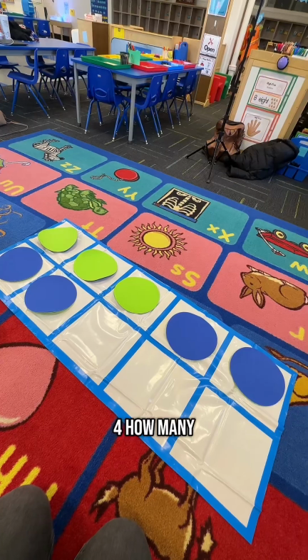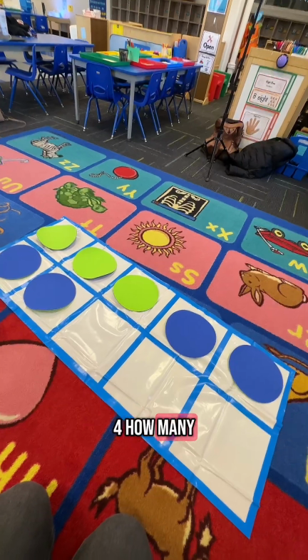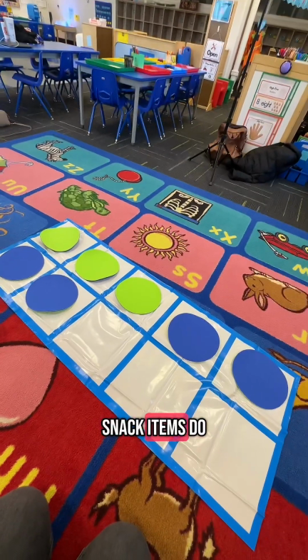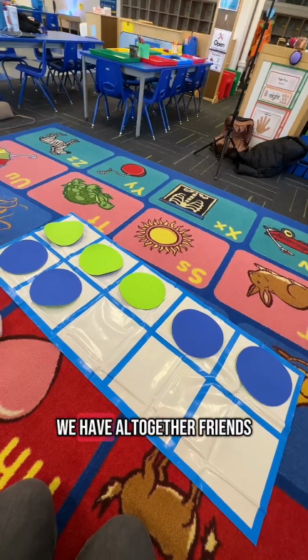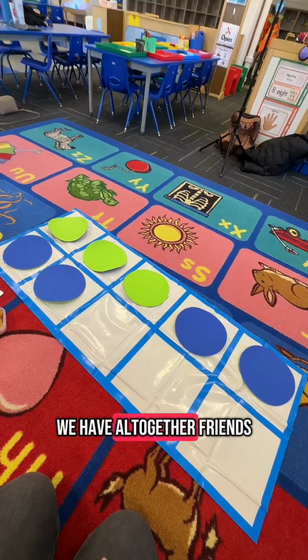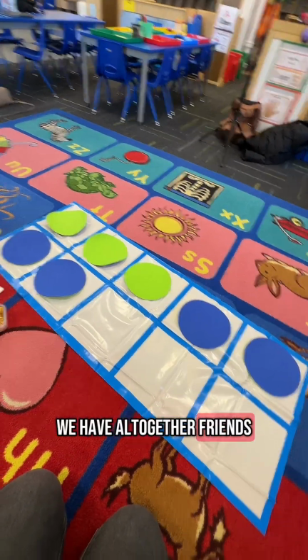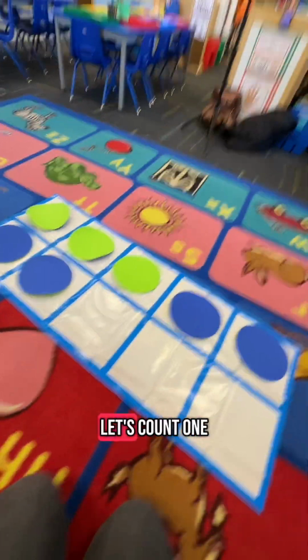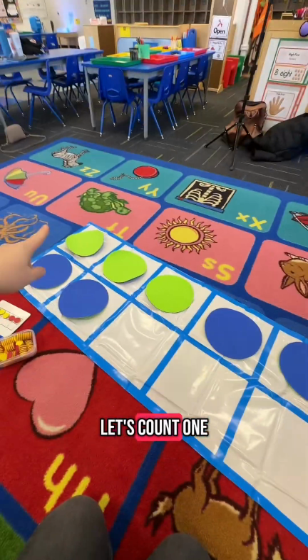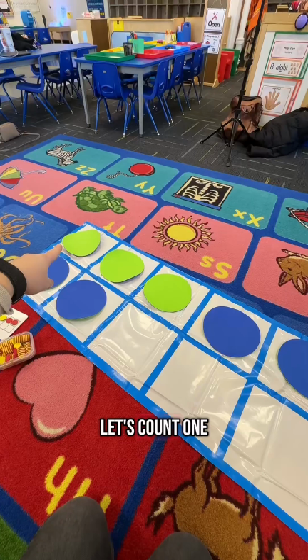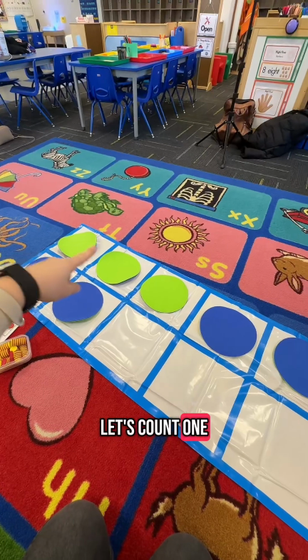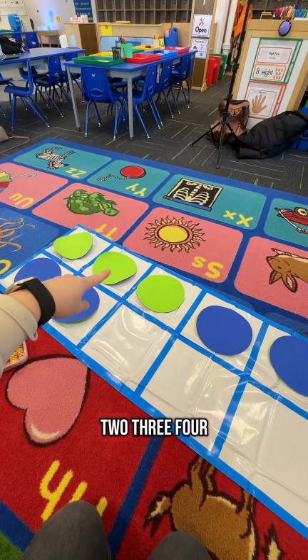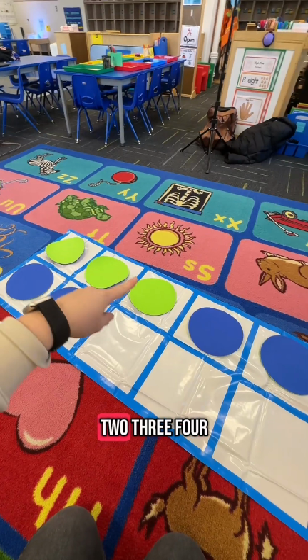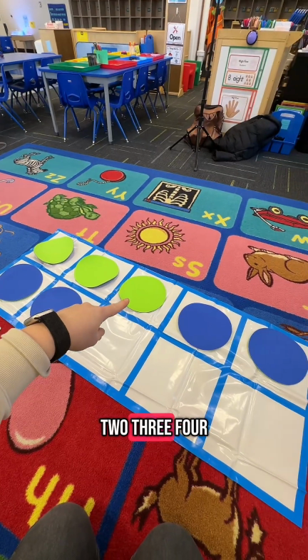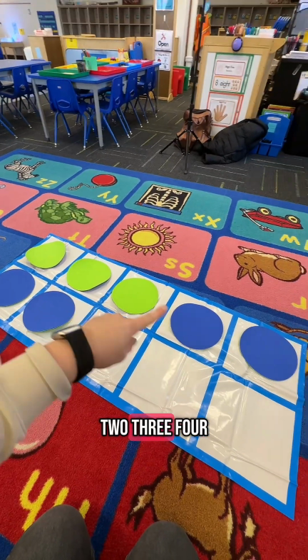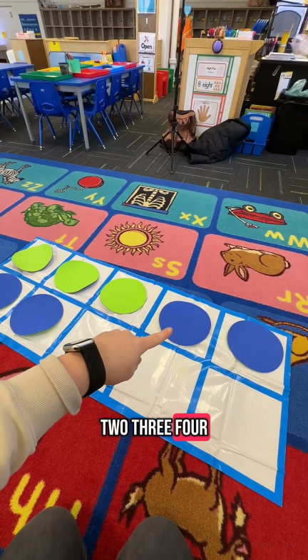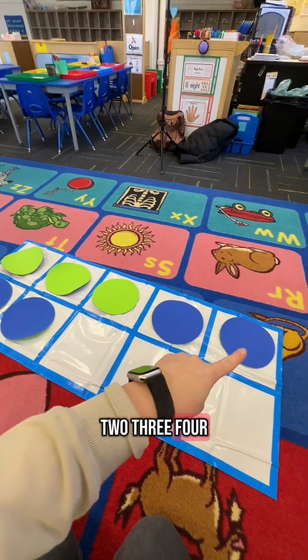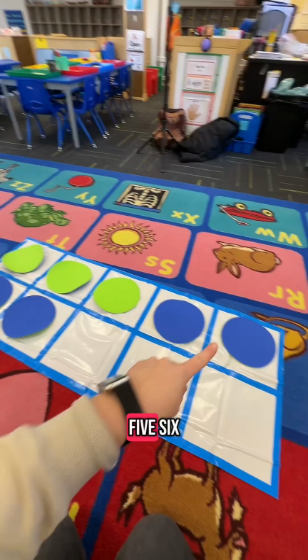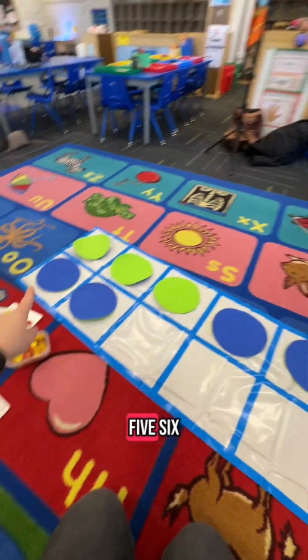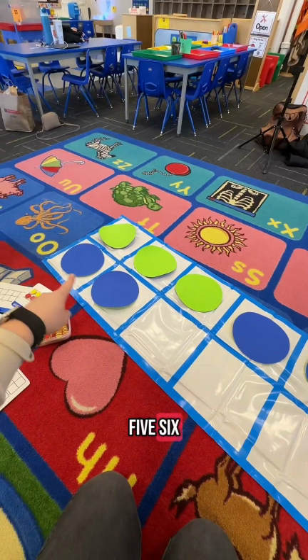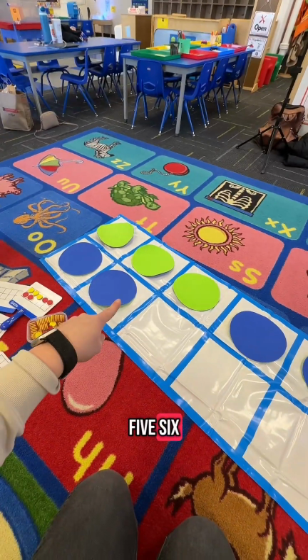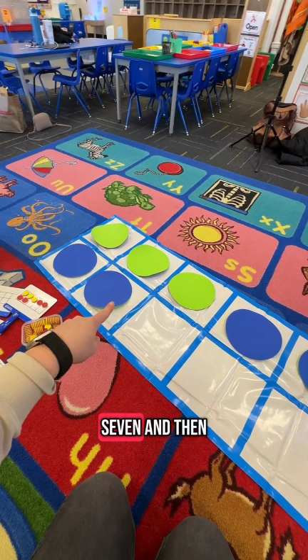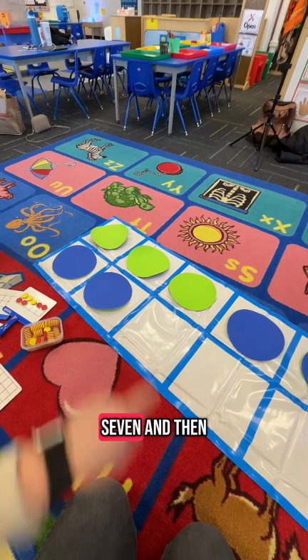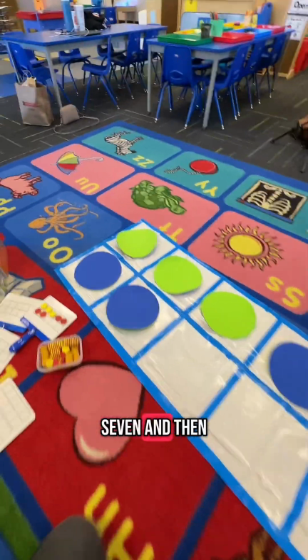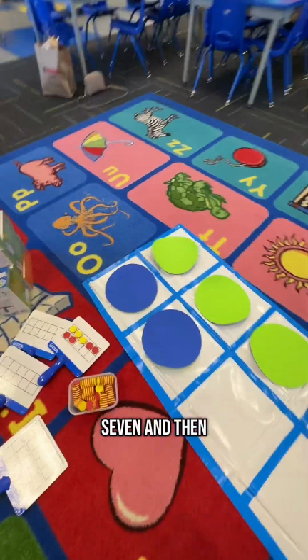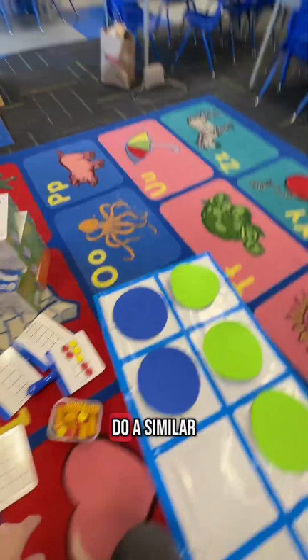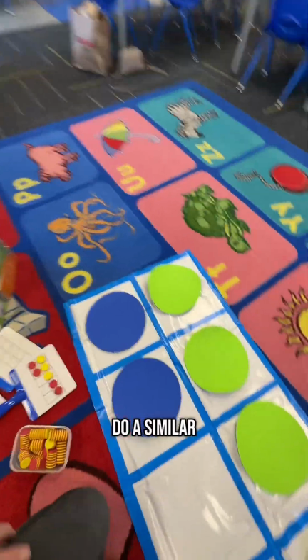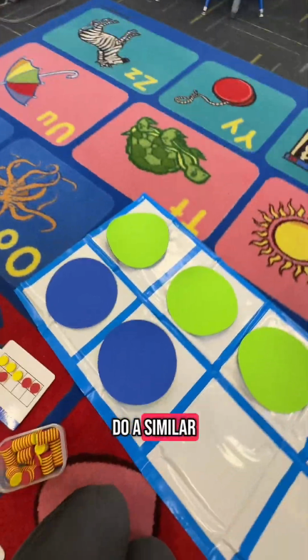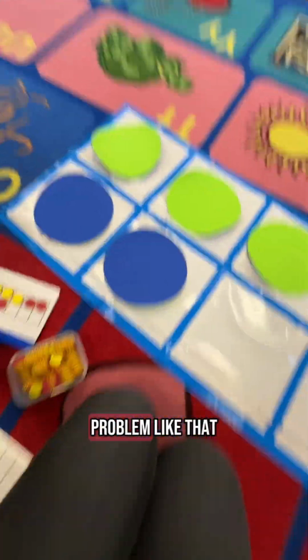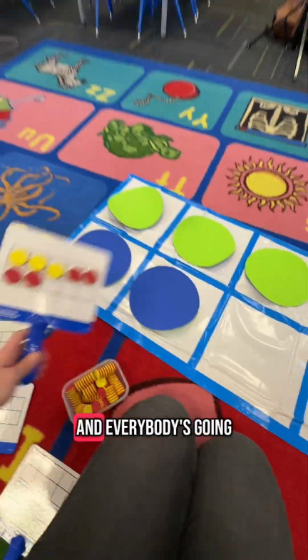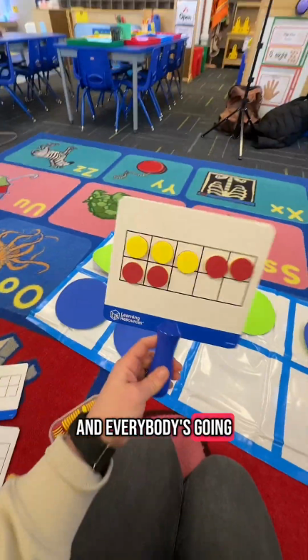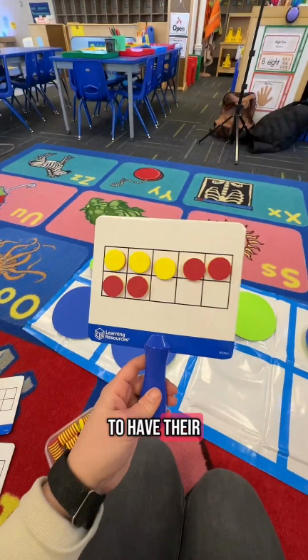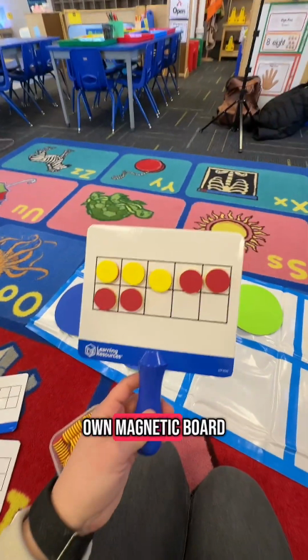How many snack items do we have all together, friends? Let's count. One, two, three, four, five, six, seven. And then we're going to do a similar problem like that and everybody's going to have their own magnetic board.